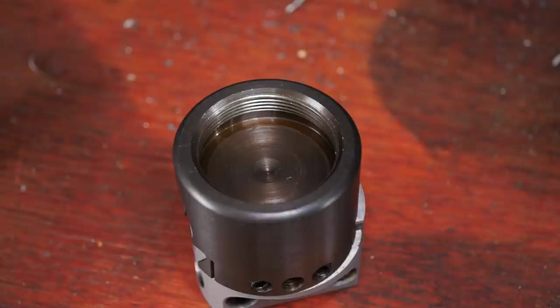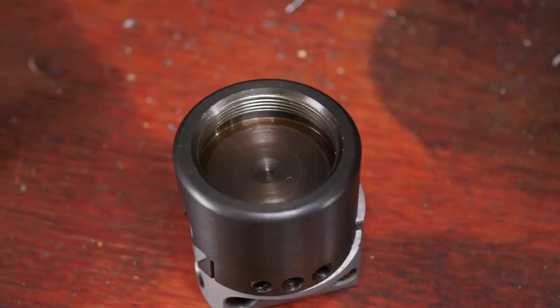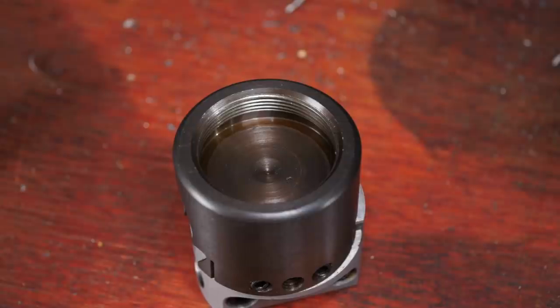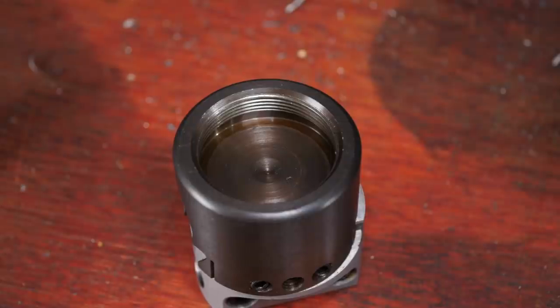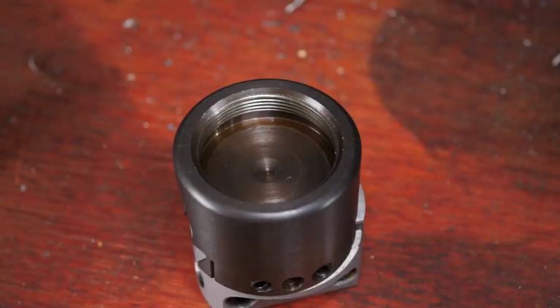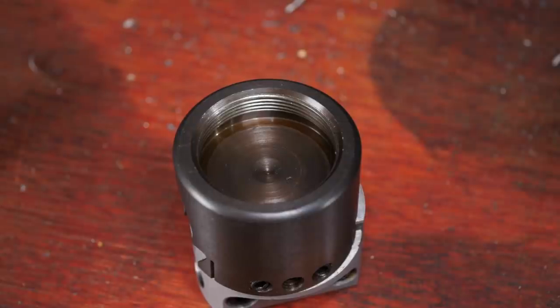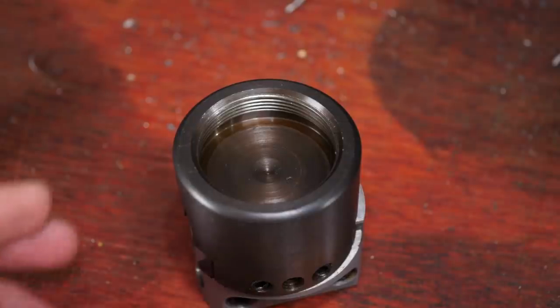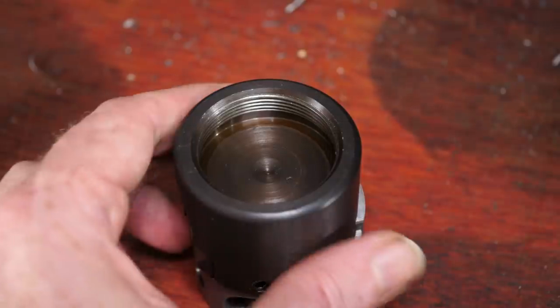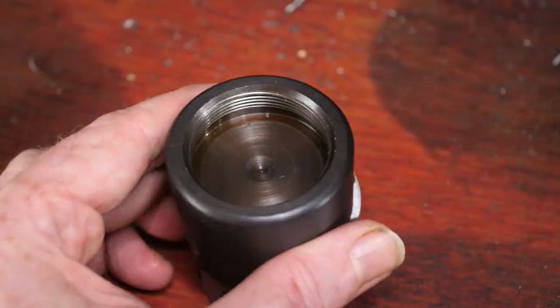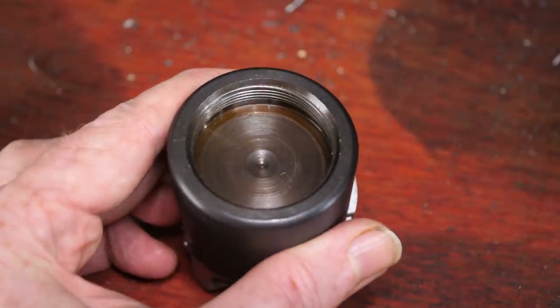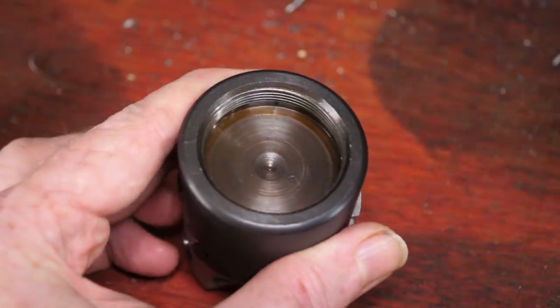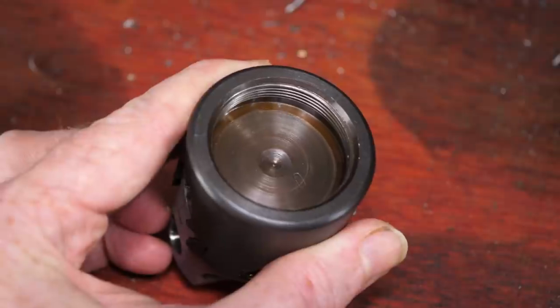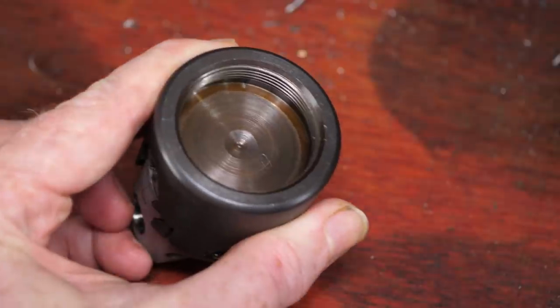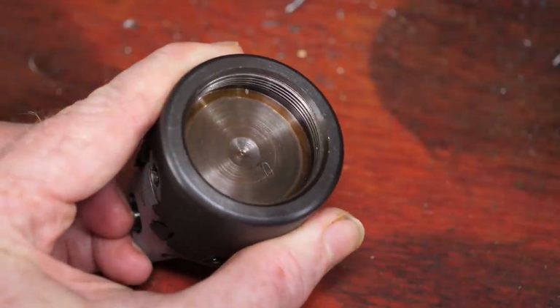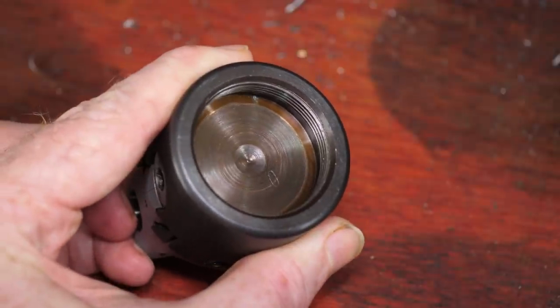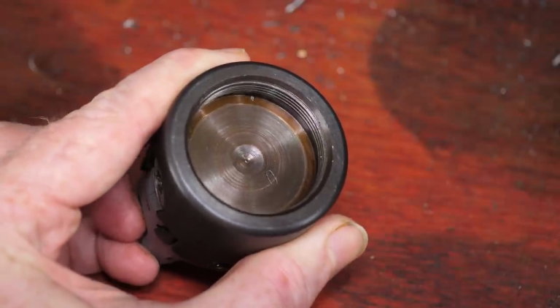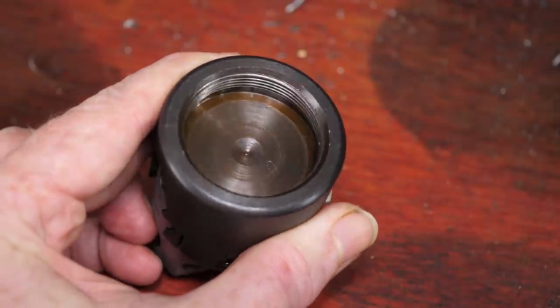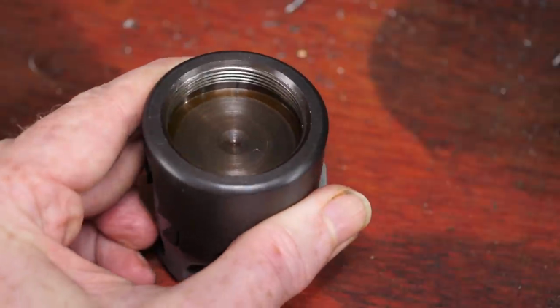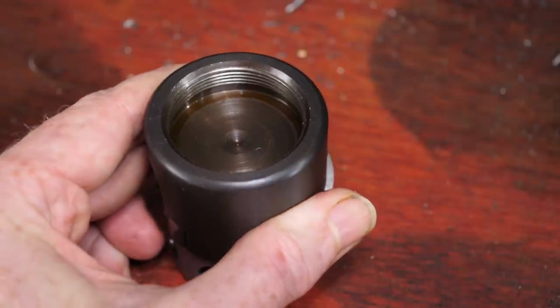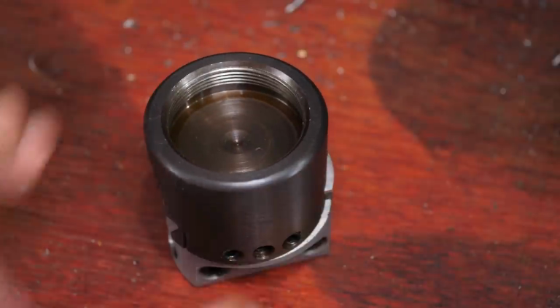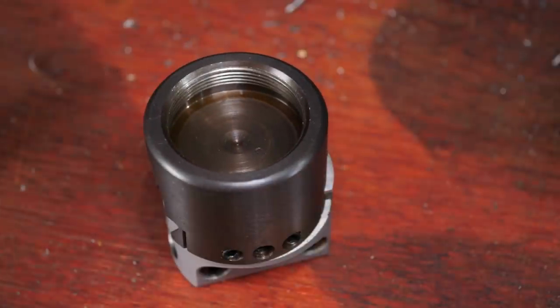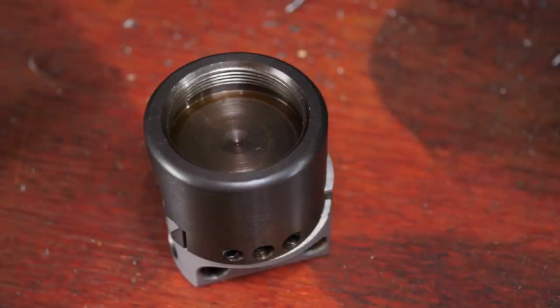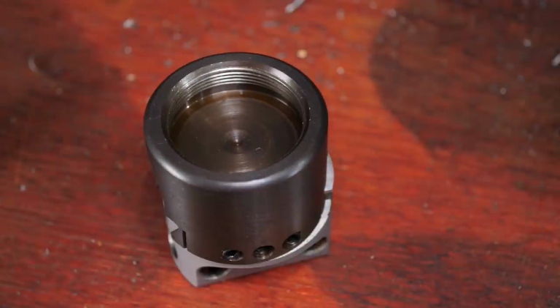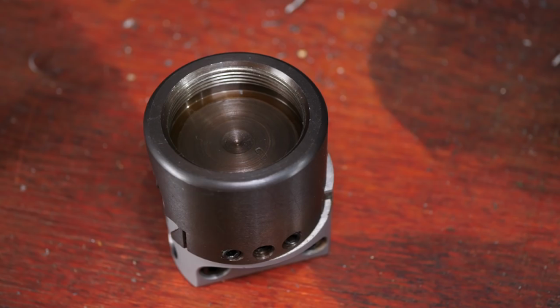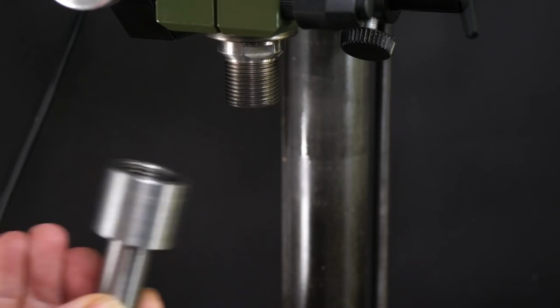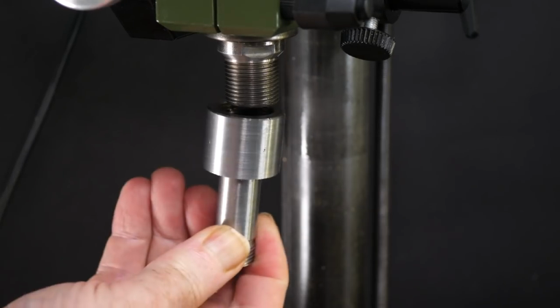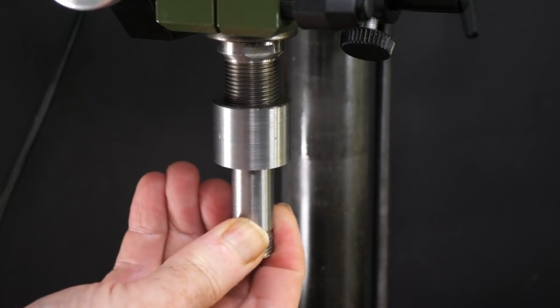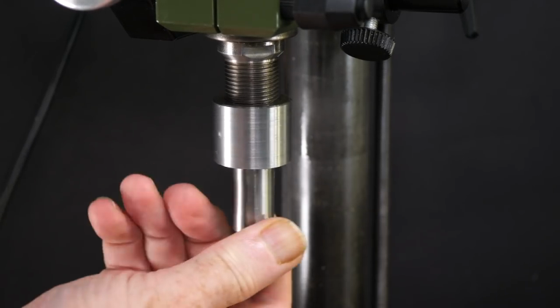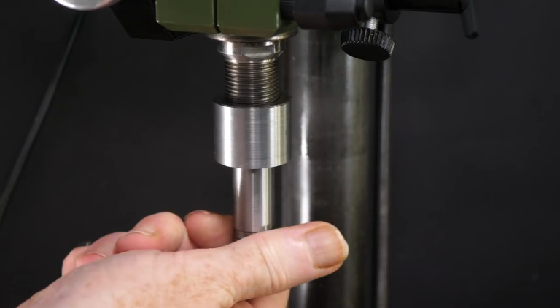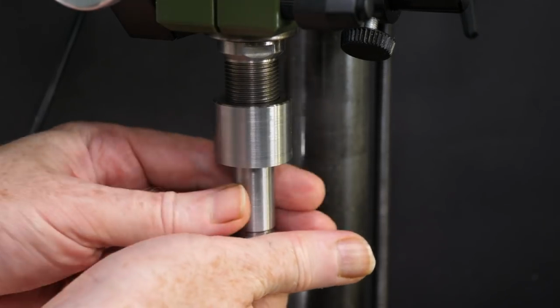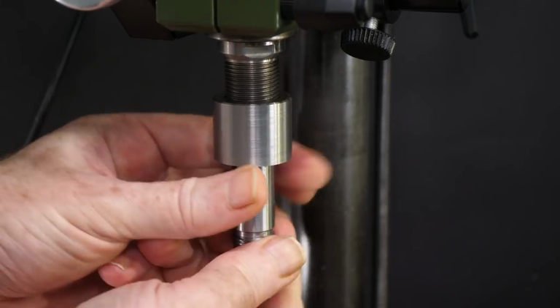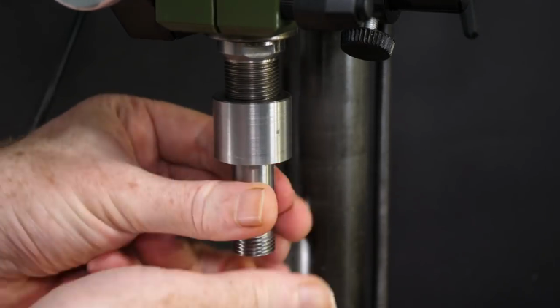Cheap boring heads have a large threaded hole in the top to accept an arbor, which in turn fits into the spindle taper. I could make an arbor with a straight shank to go into a collet, but I'm concerned this would be too flexible. Instead I thought I could make an arbor that screws onto the thread on the outside of the spindle.